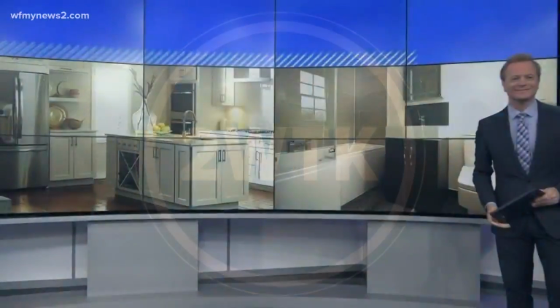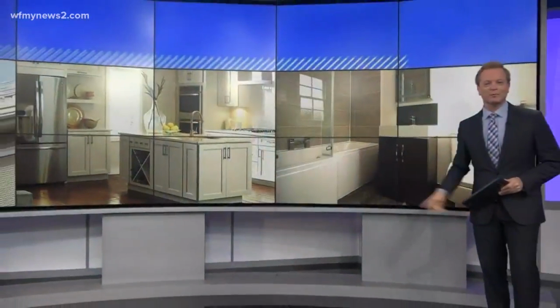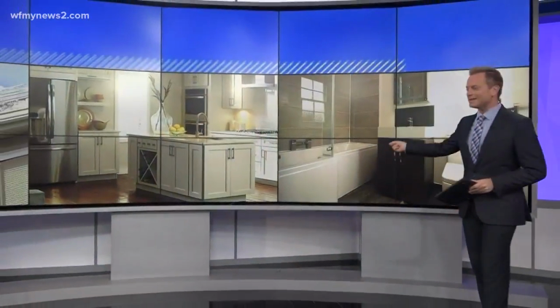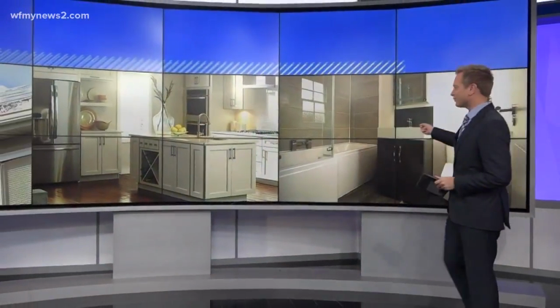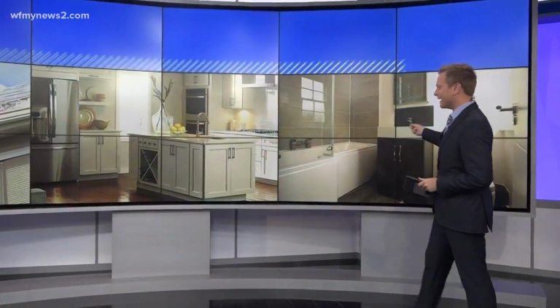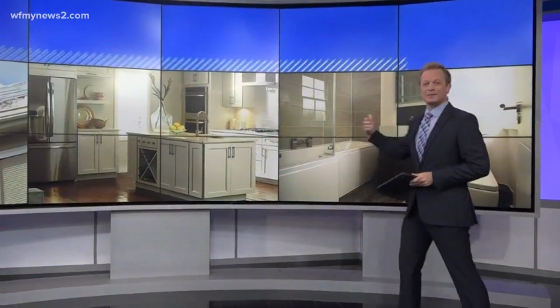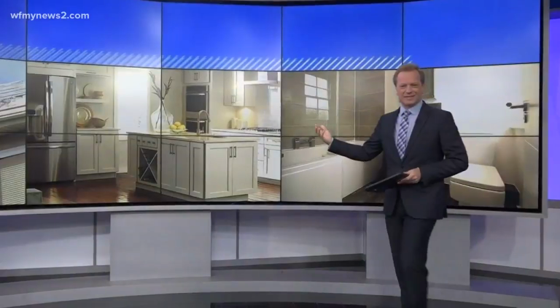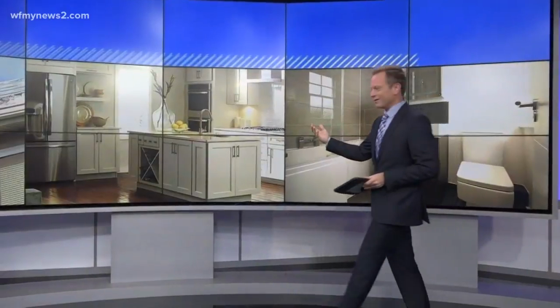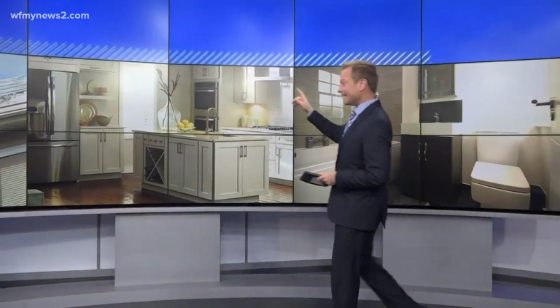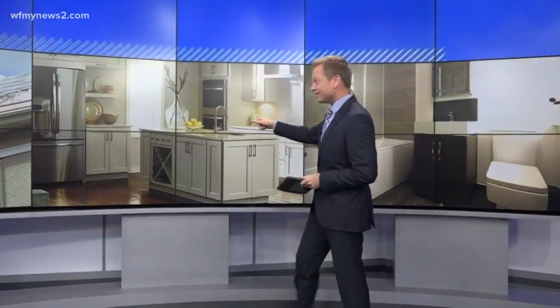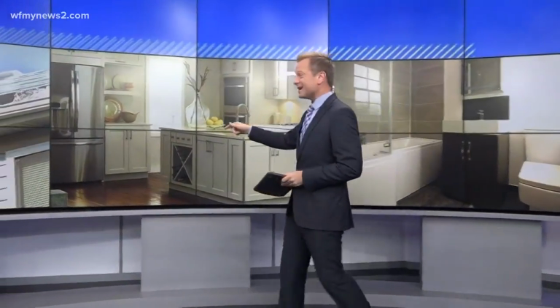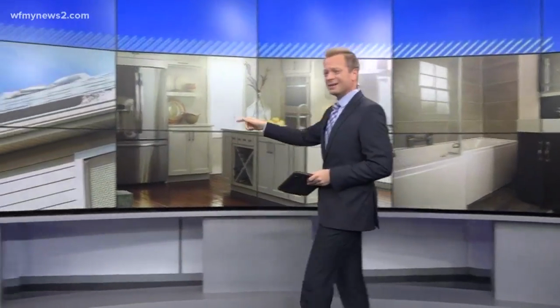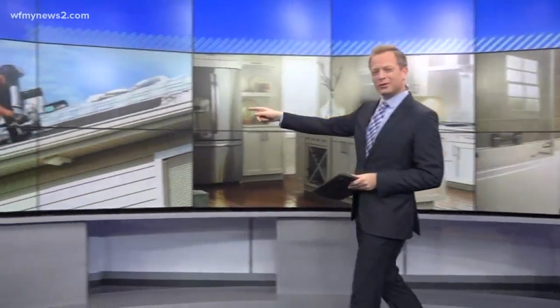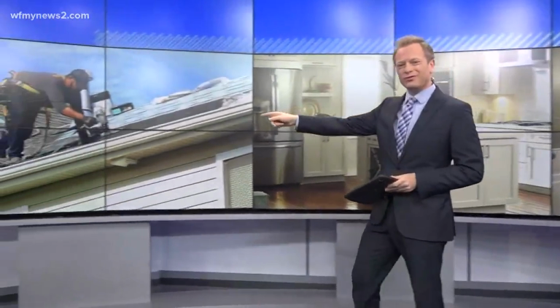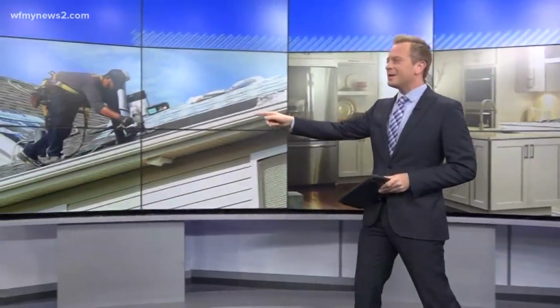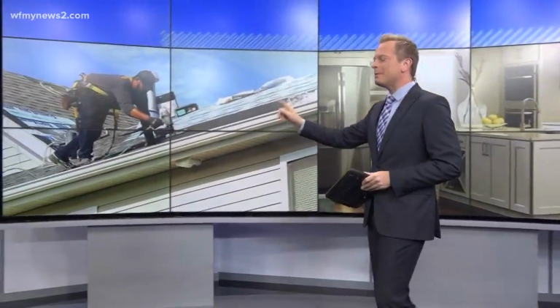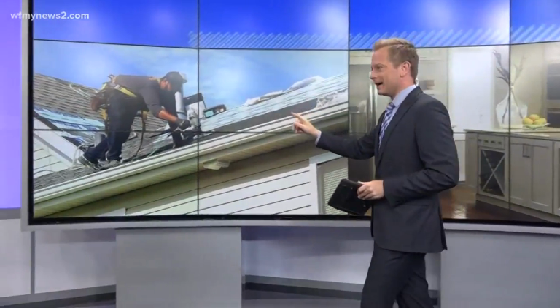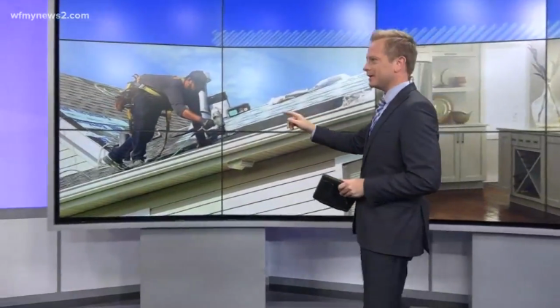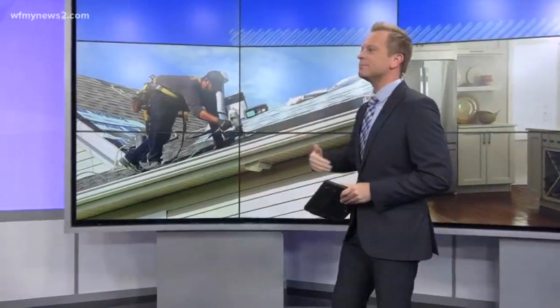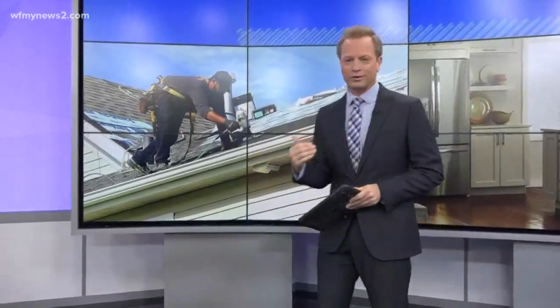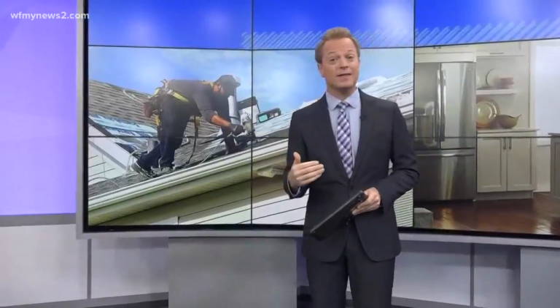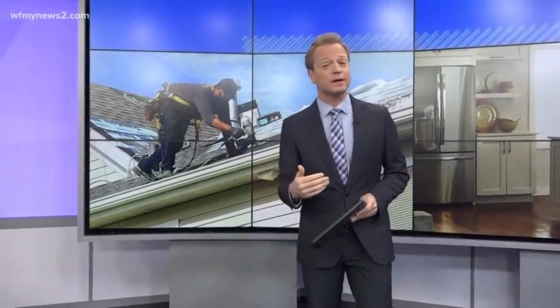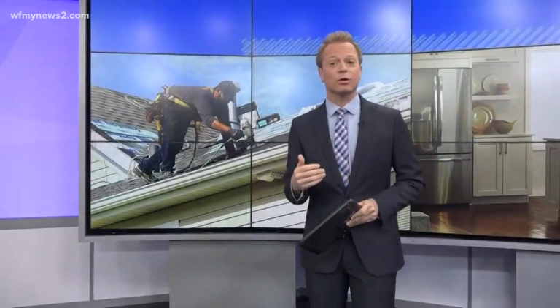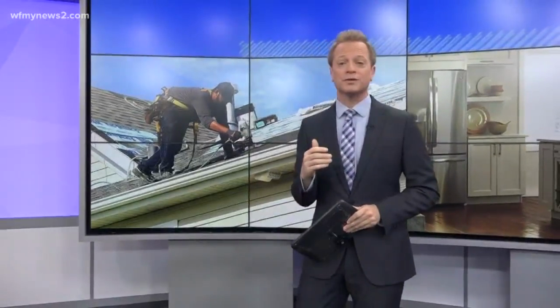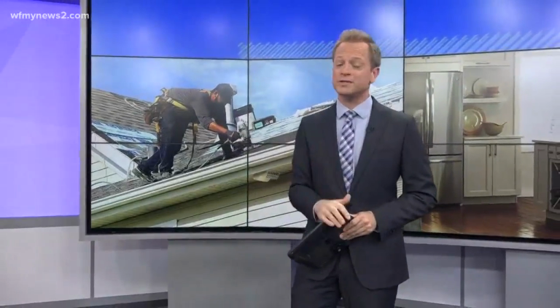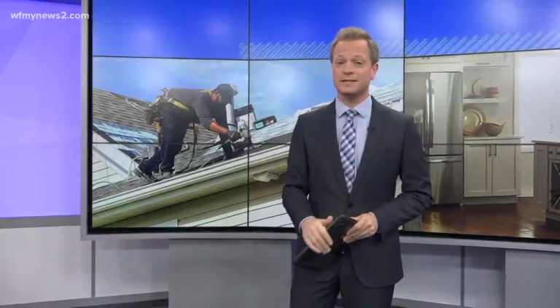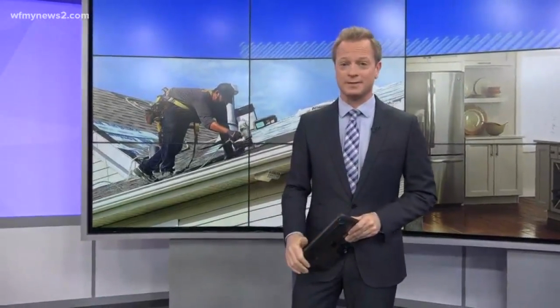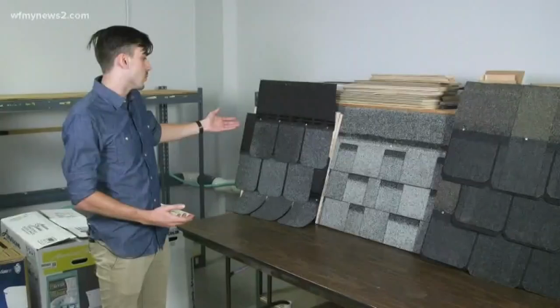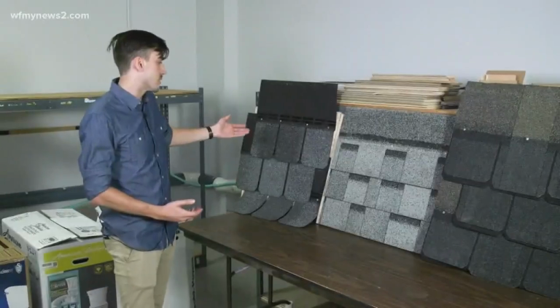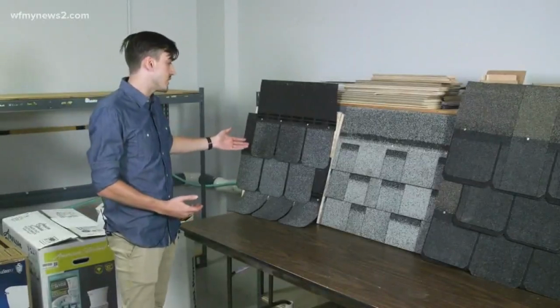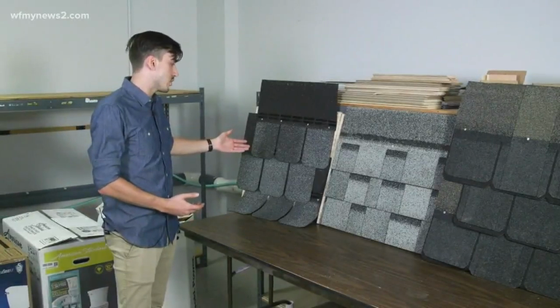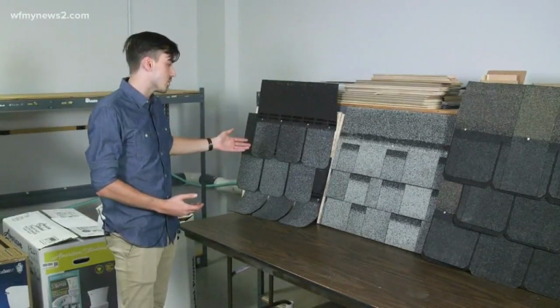We're remodeling the bathroom — that could be kind of exciting, right? The kitchen same way. But your roof? Probably not. But it's important, and that's why Consumer Reports put some shingles to the test.